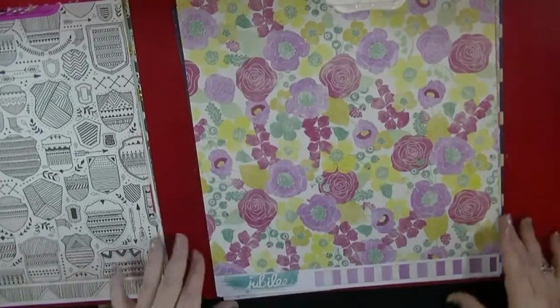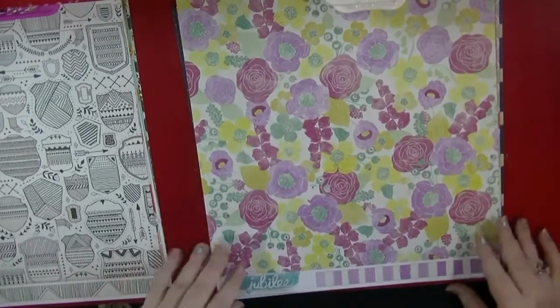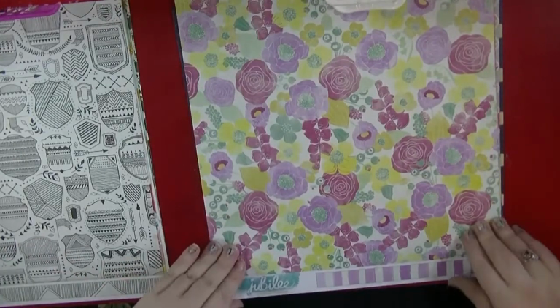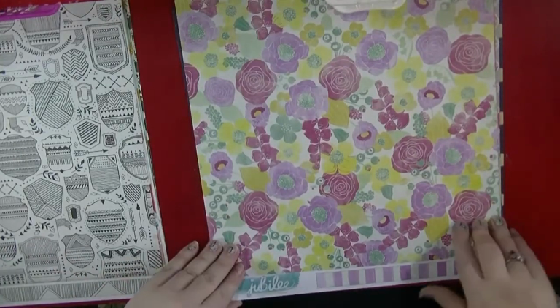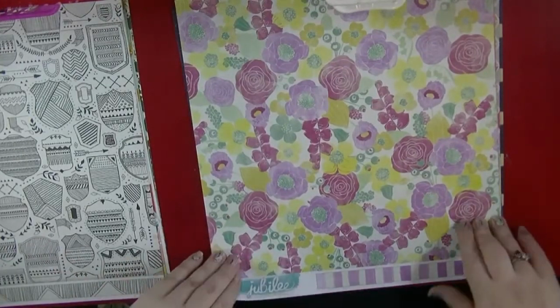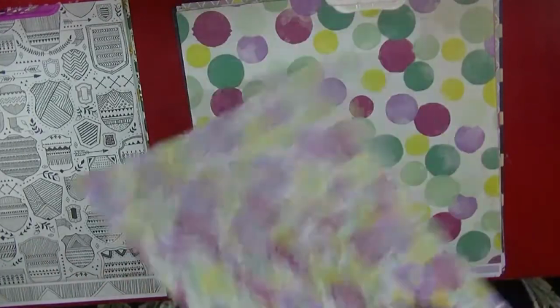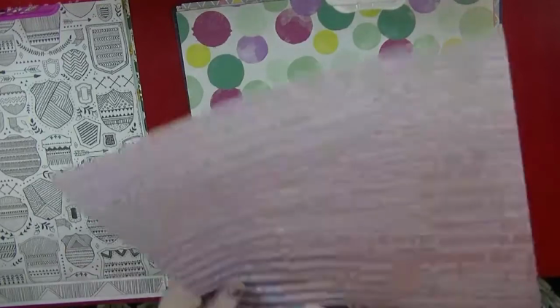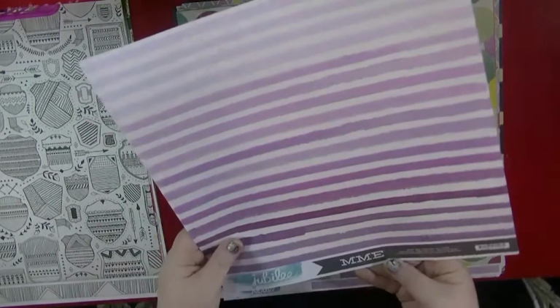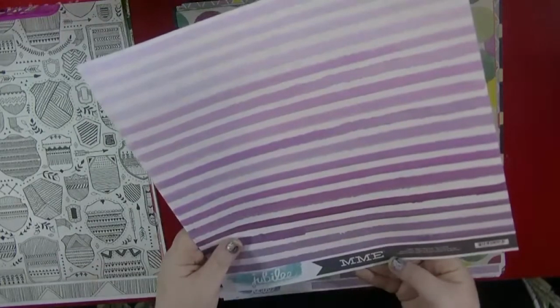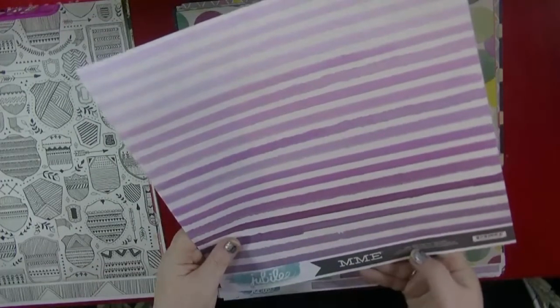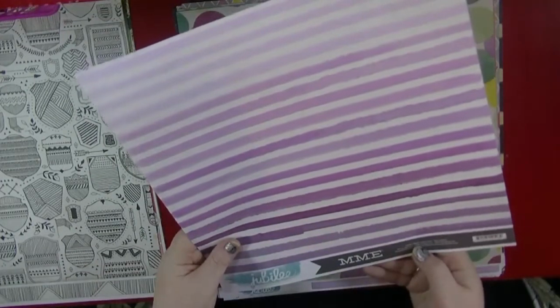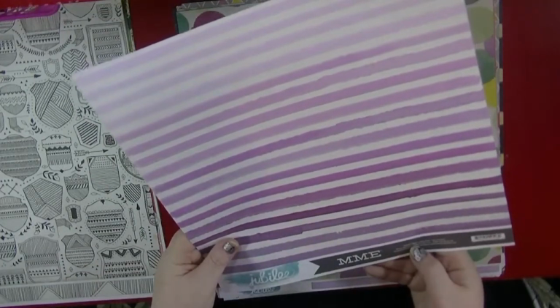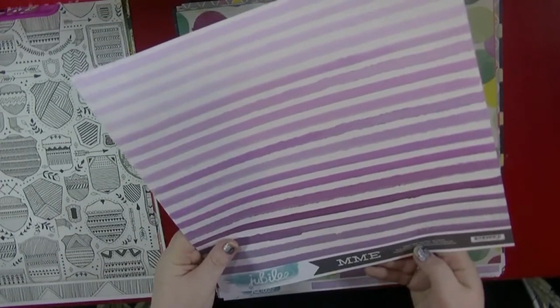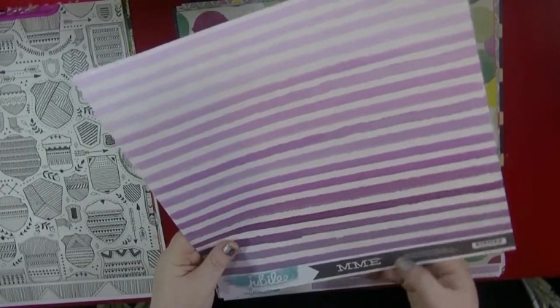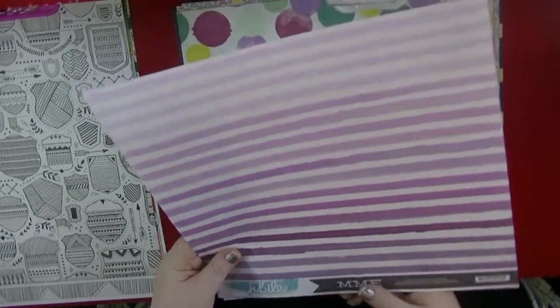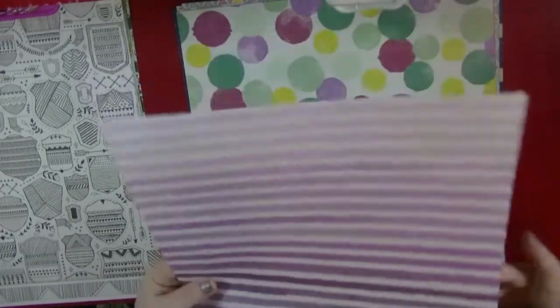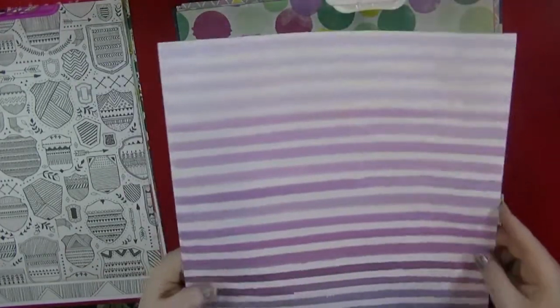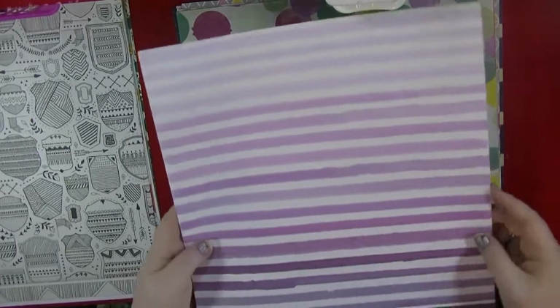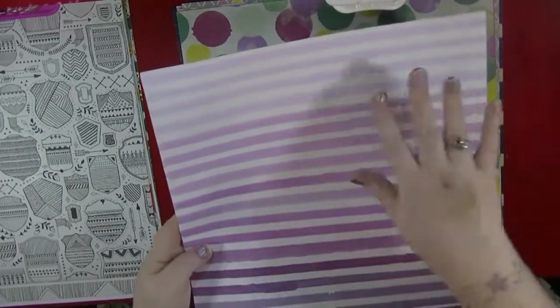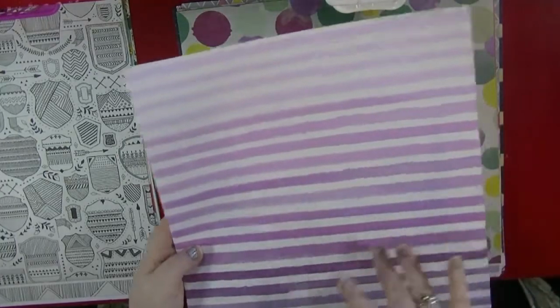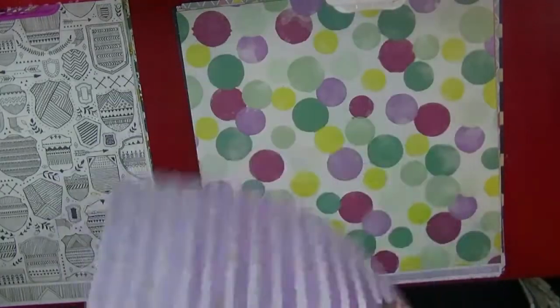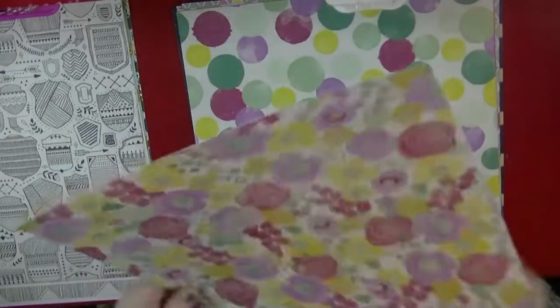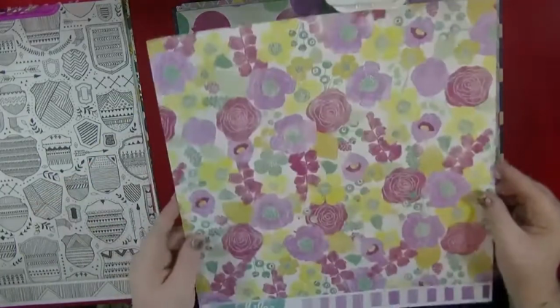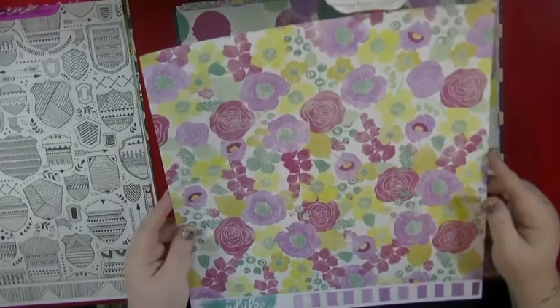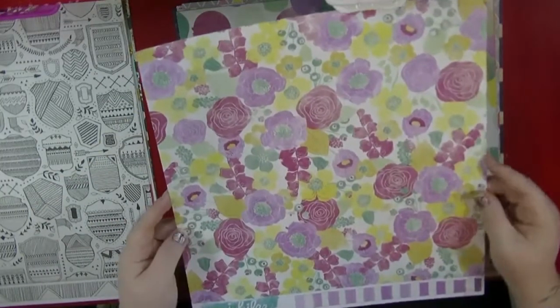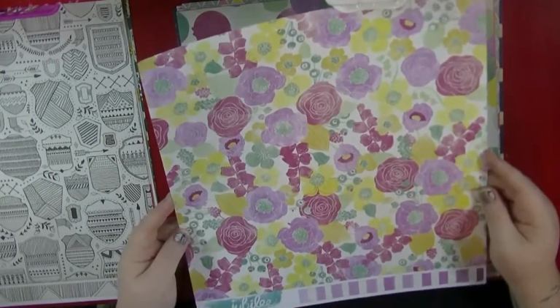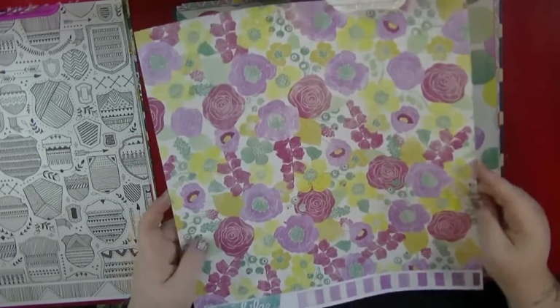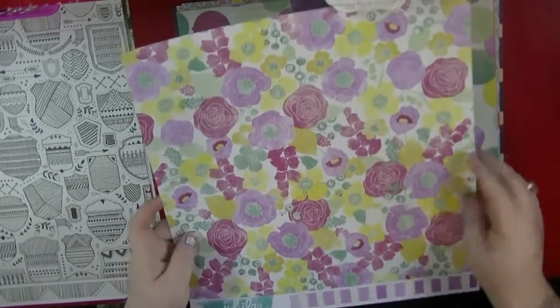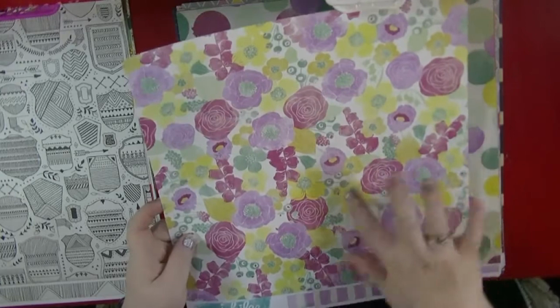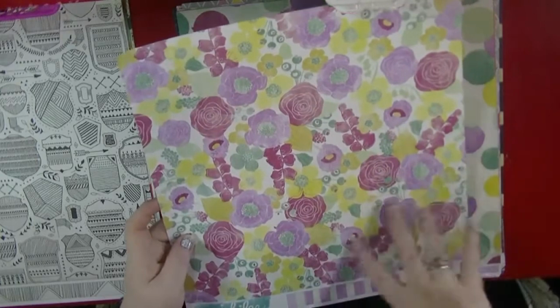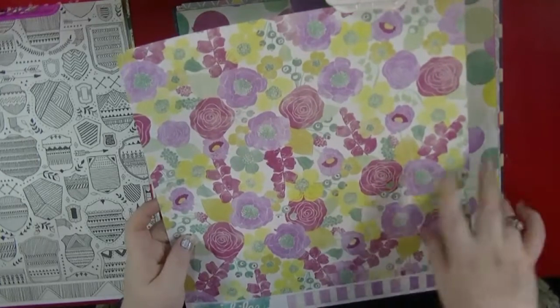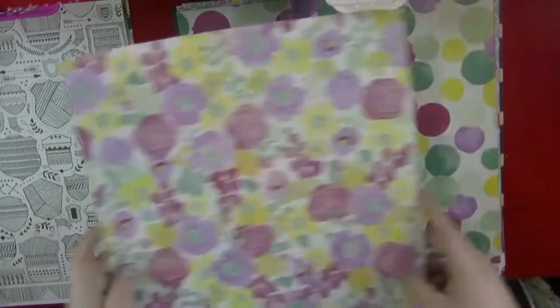Again with the Jubilee collection, this is from Sherbet and it's called Happy Lovely Paper. I really love this stripe ombre. And I really like this floral side as well — again, you could fussy cut these florals out.